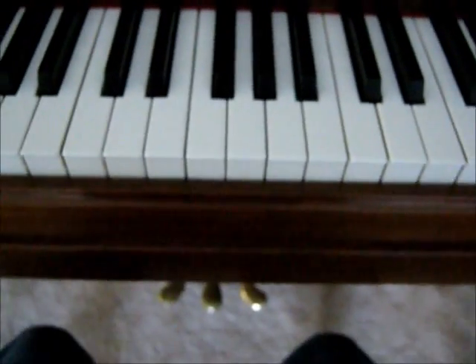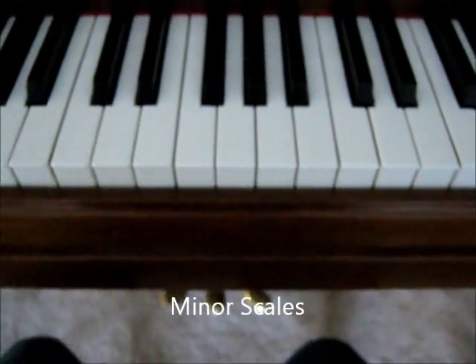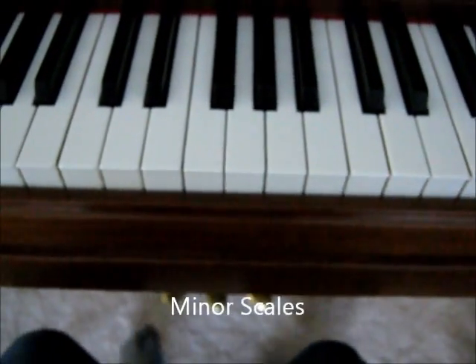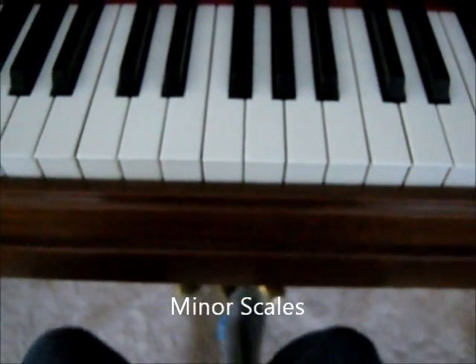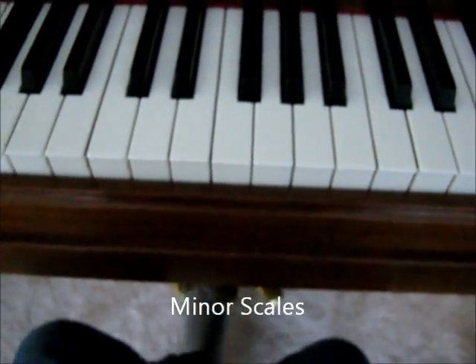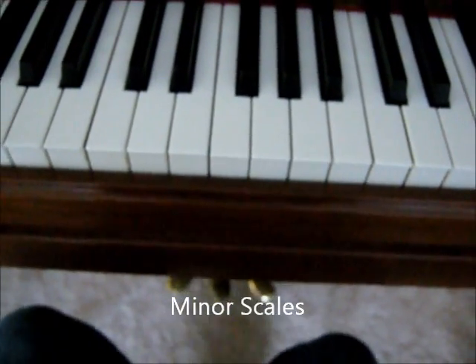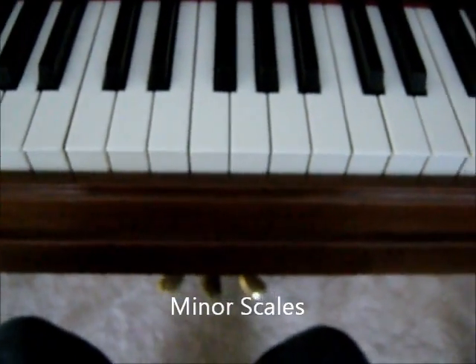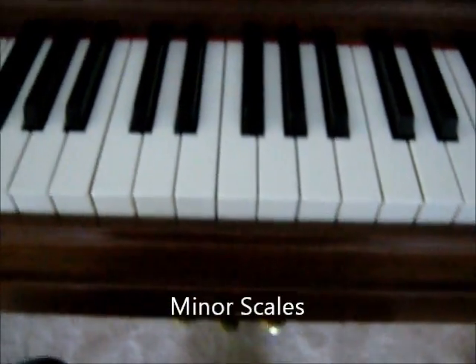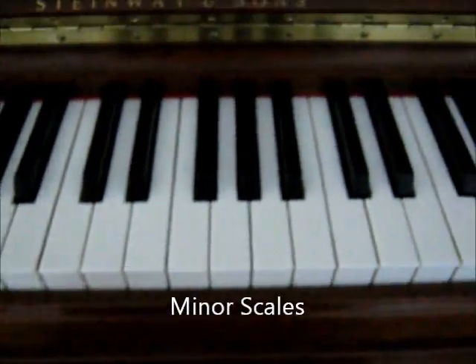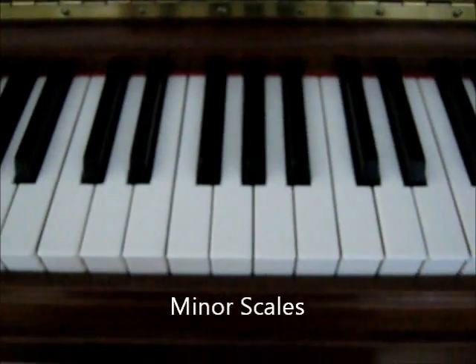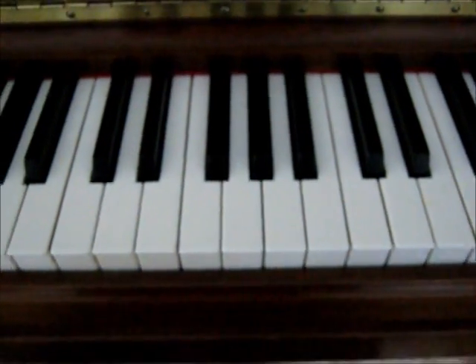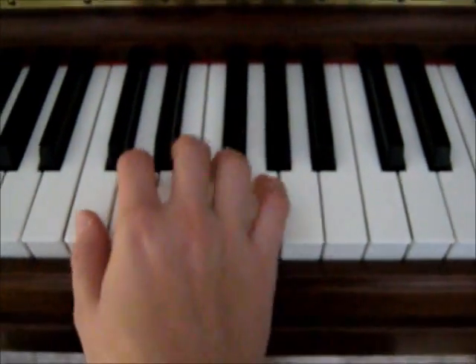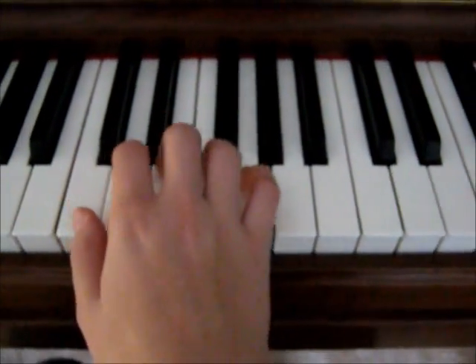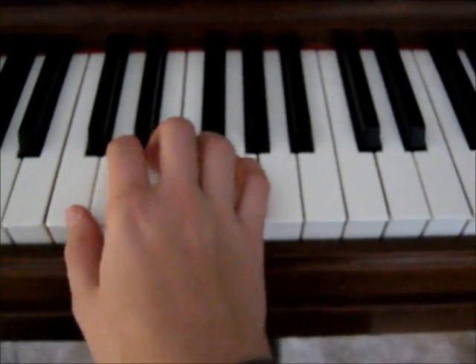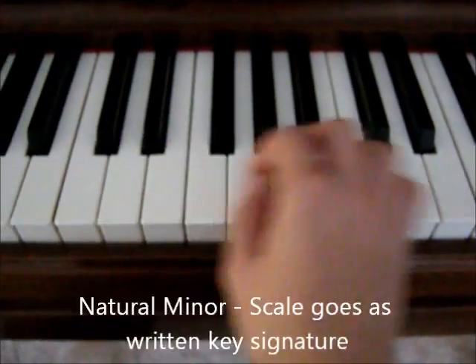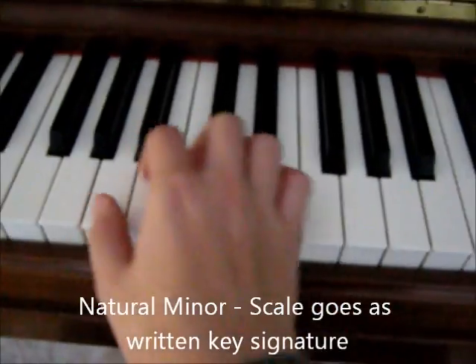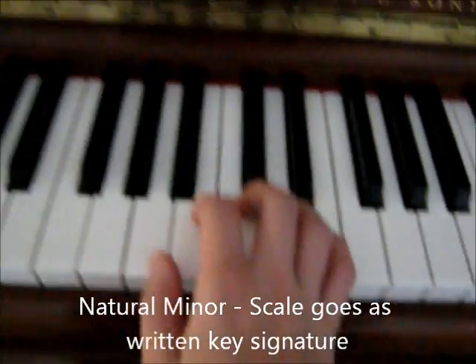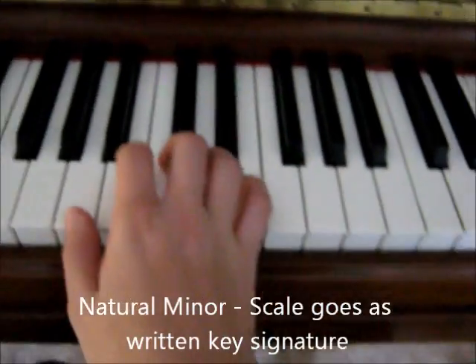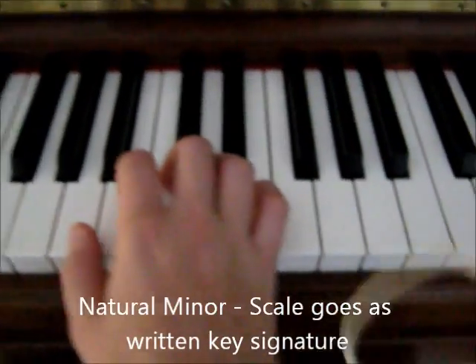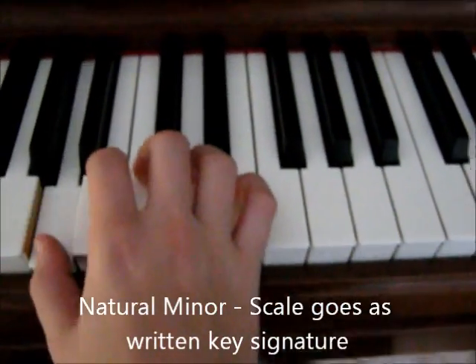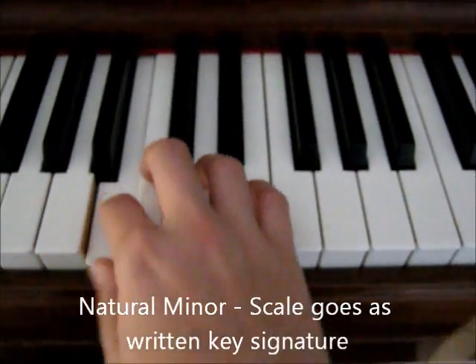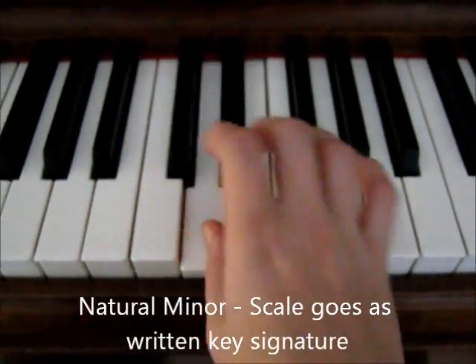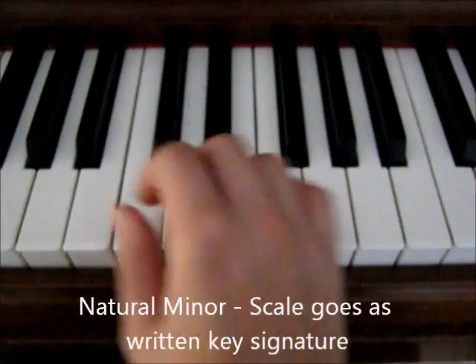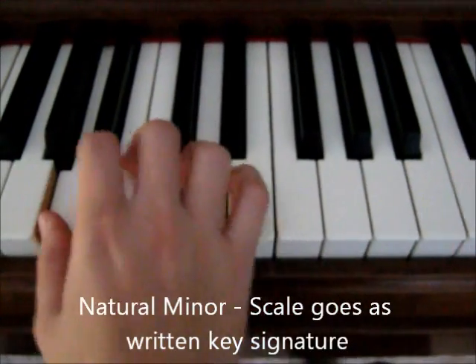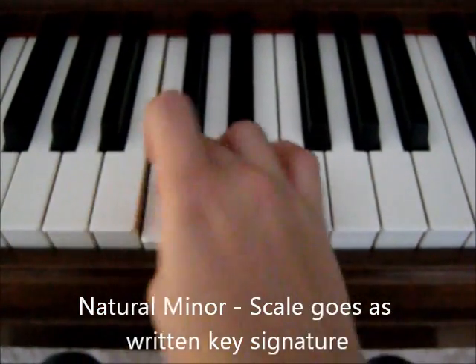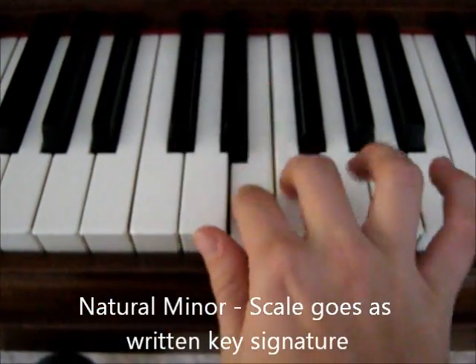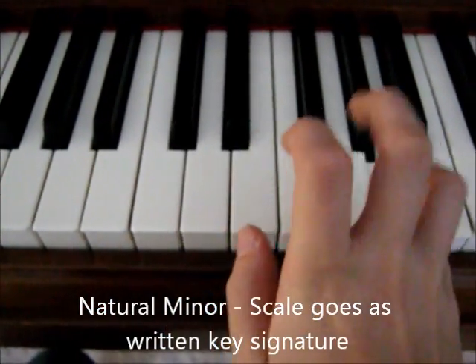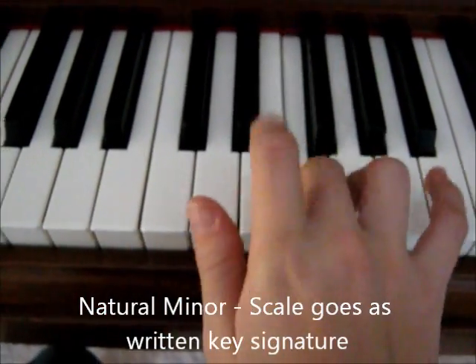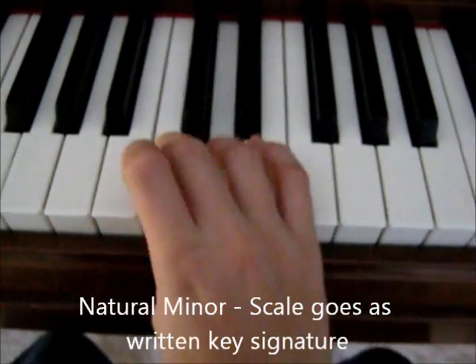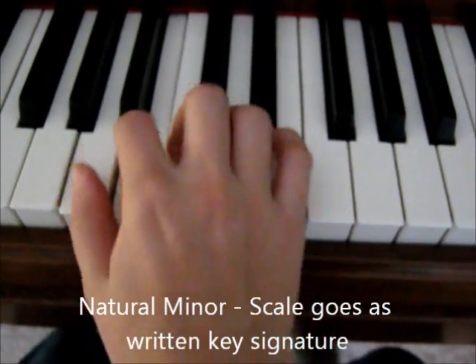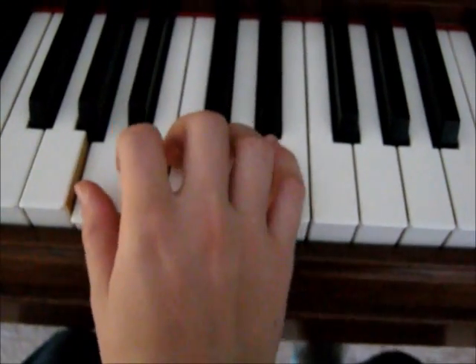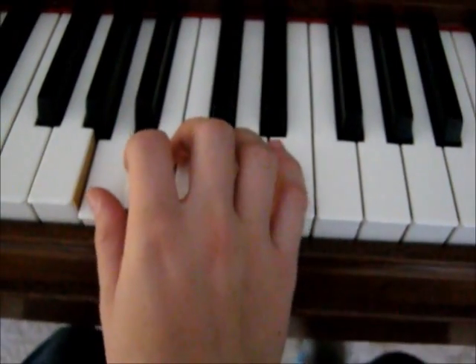Minor scales are slightly more complicated because there are like three of them. There's natural minor — I'm going to use A because it's easier. That's natural minor.